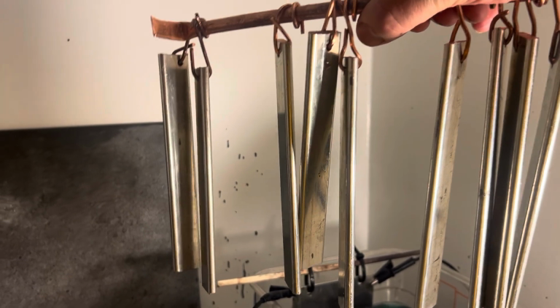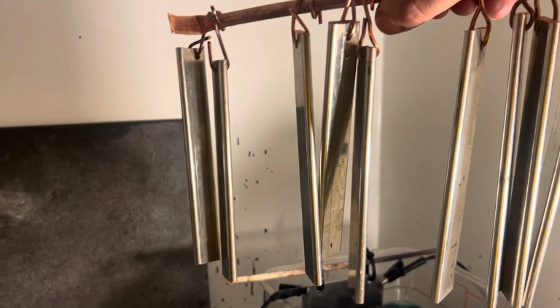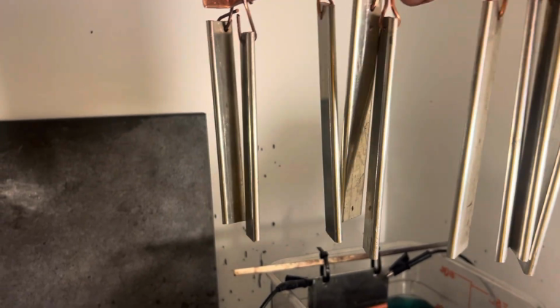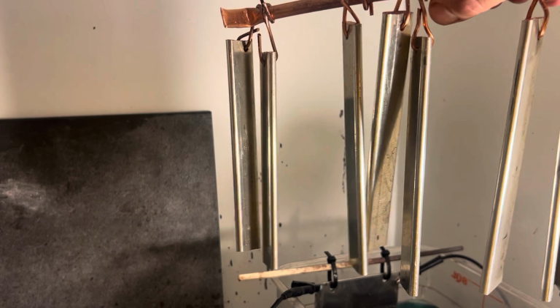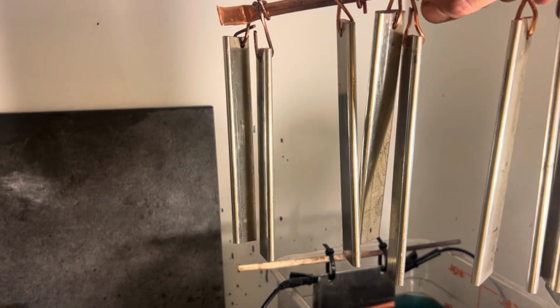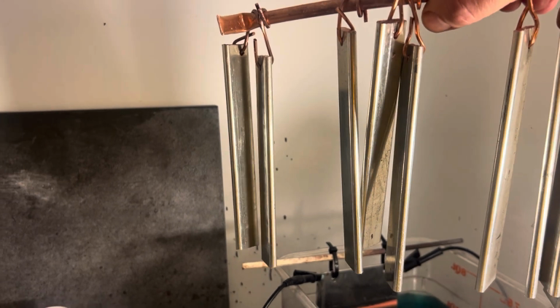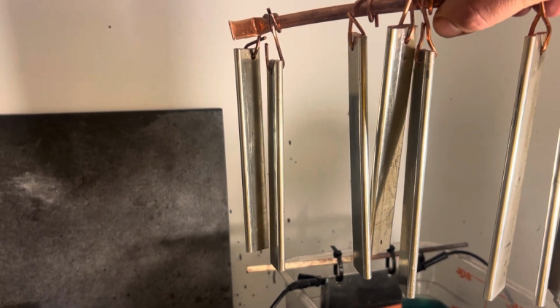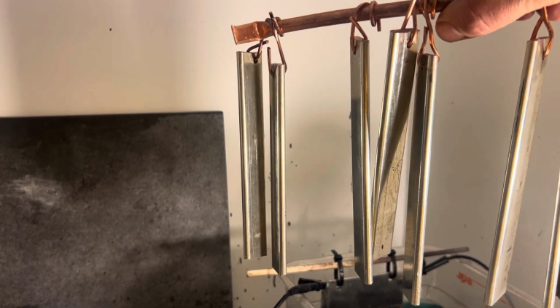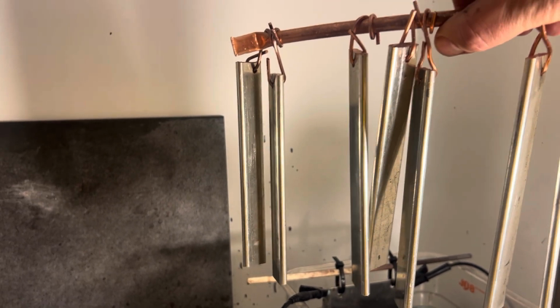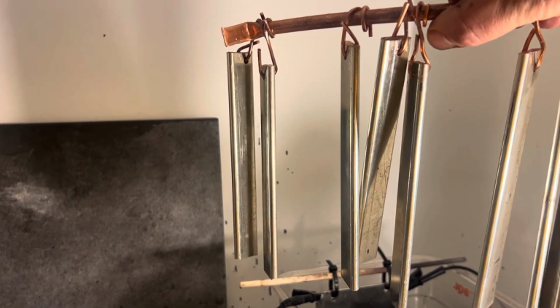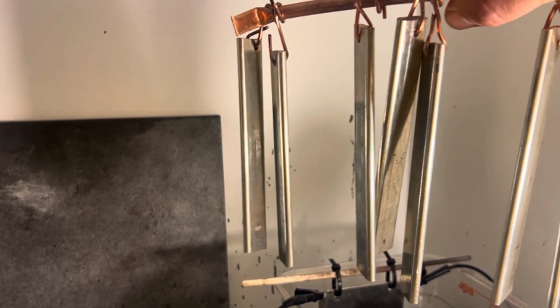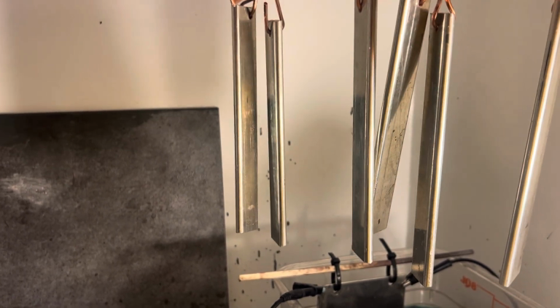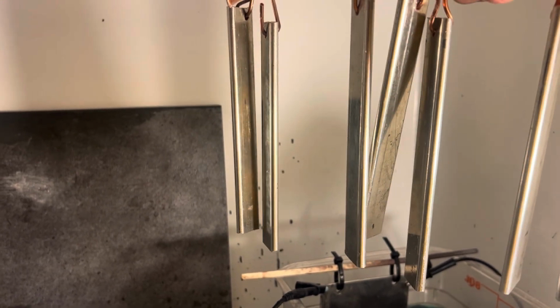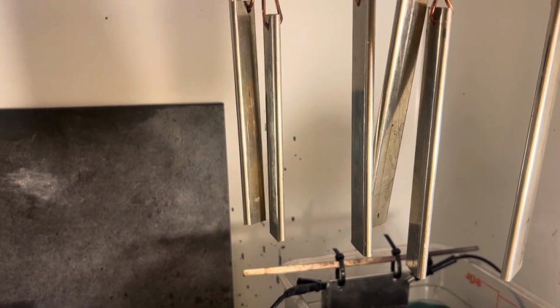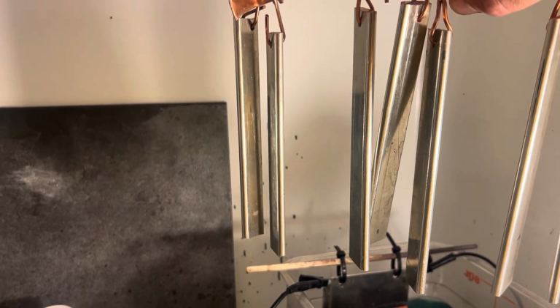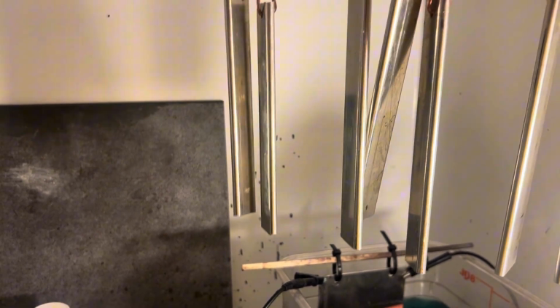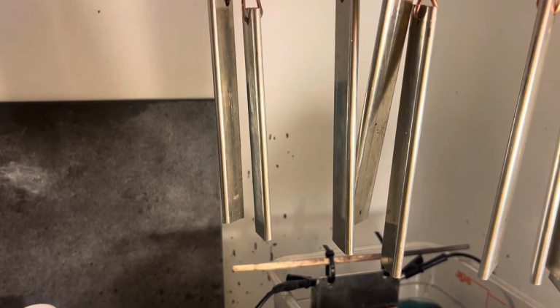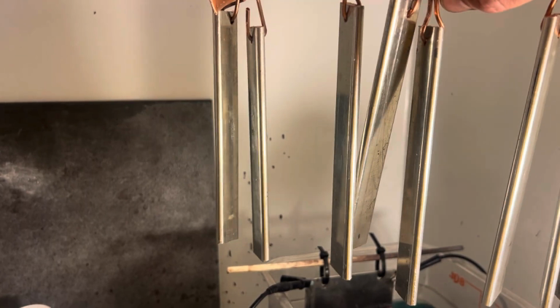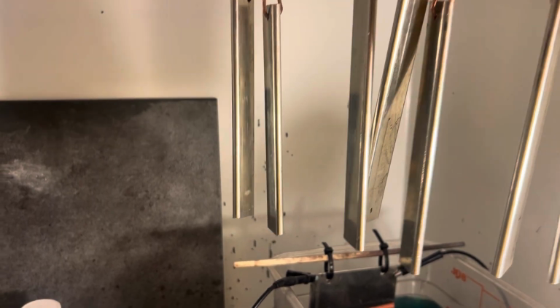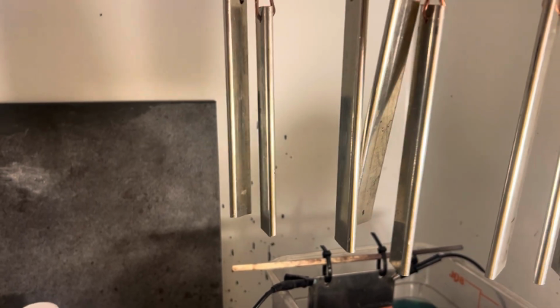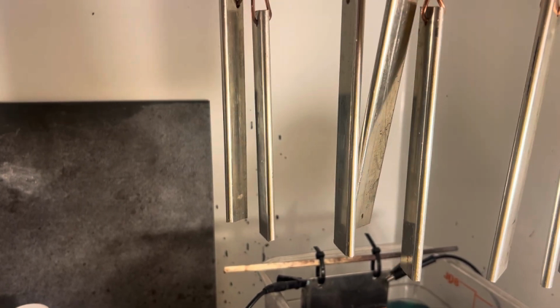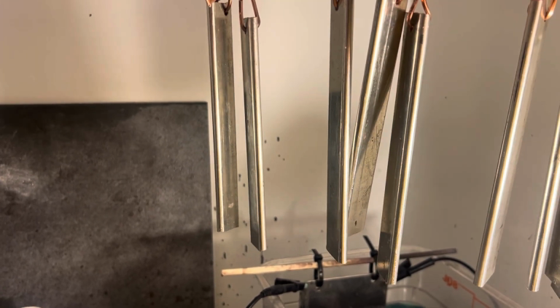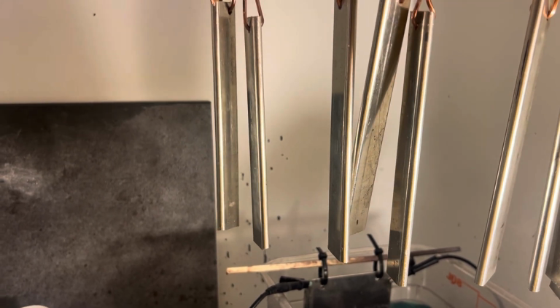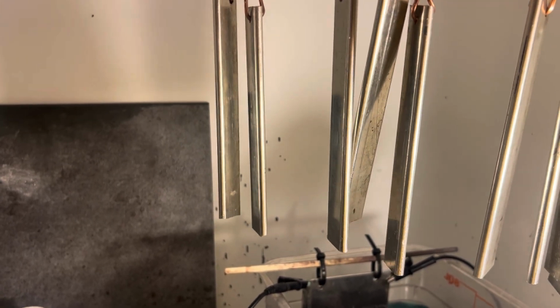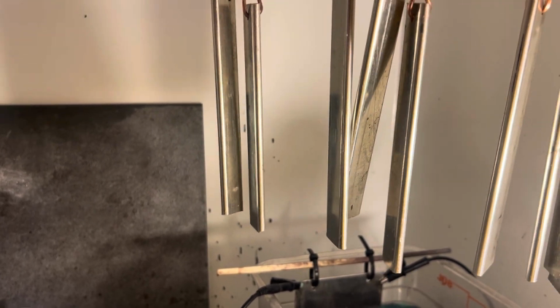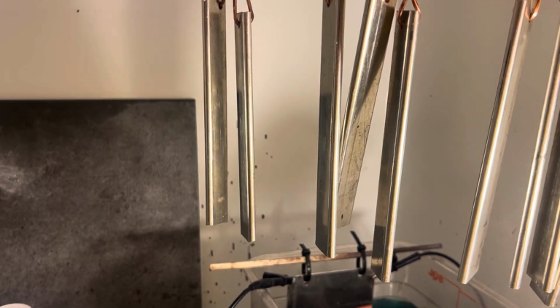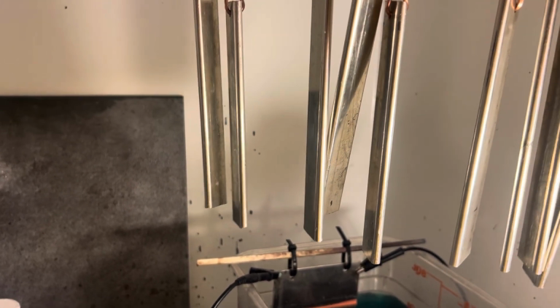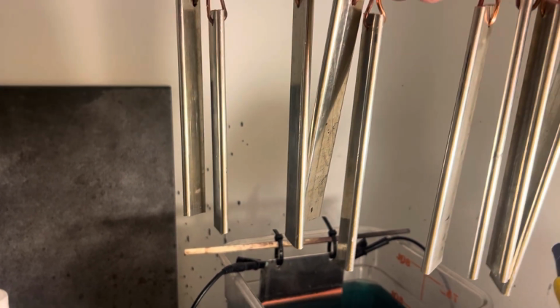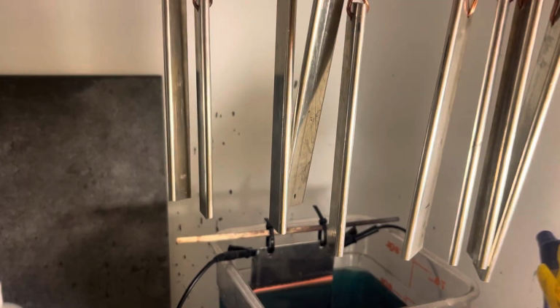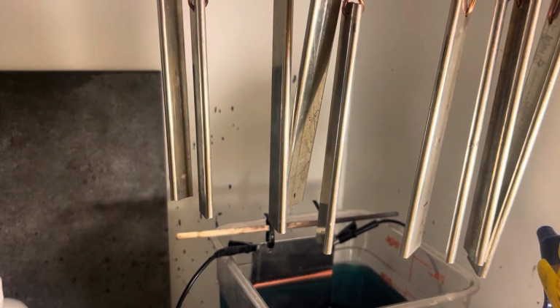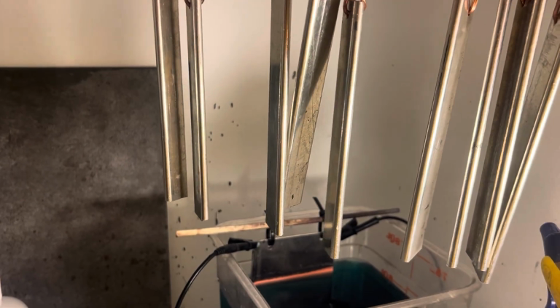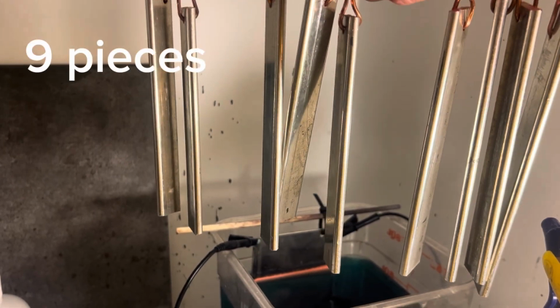We are going to upsize — I've made nine bars and I'll put those in there. This silver plated project is coming along really well with the copper sulfate.